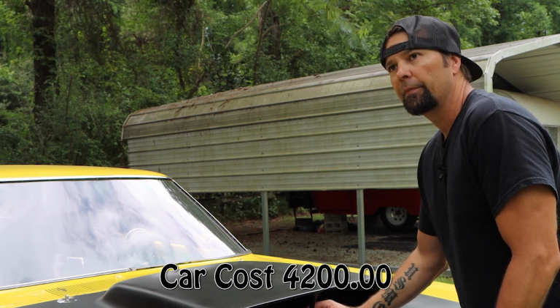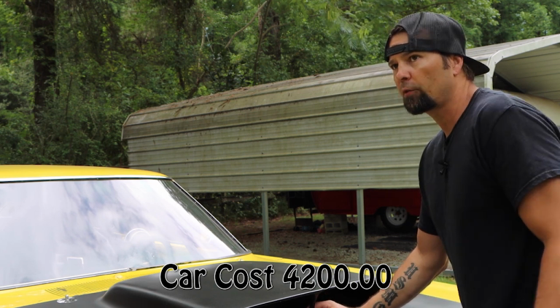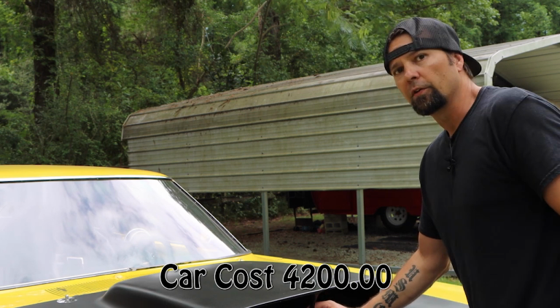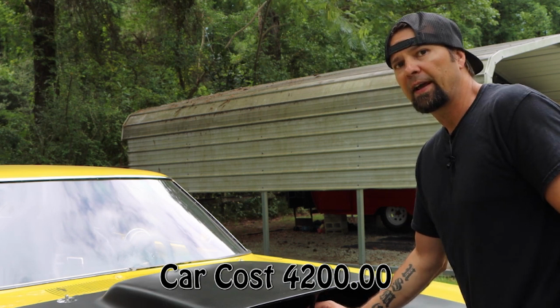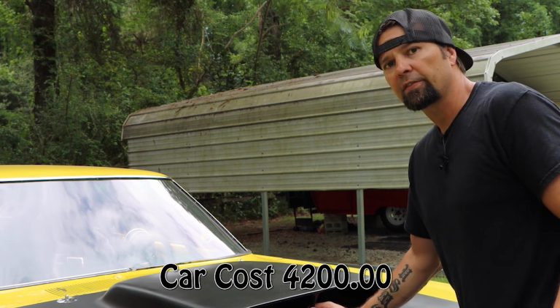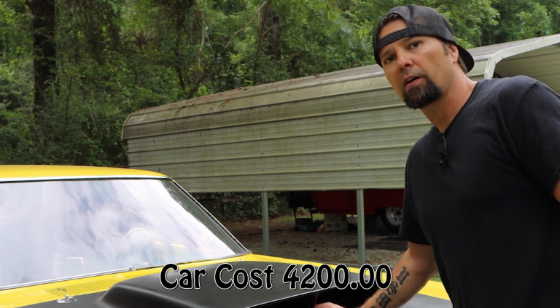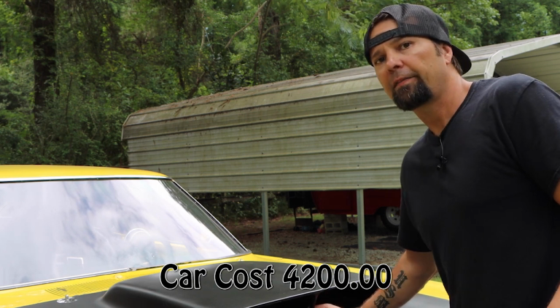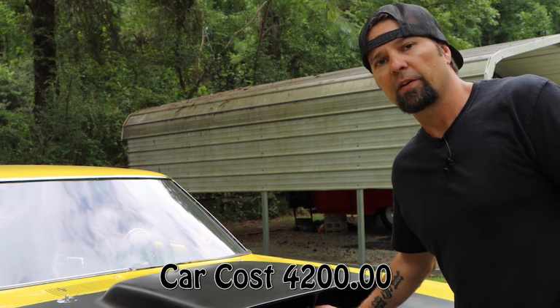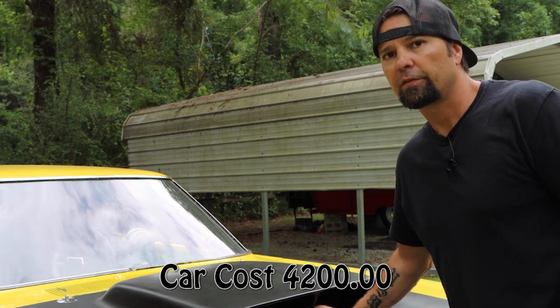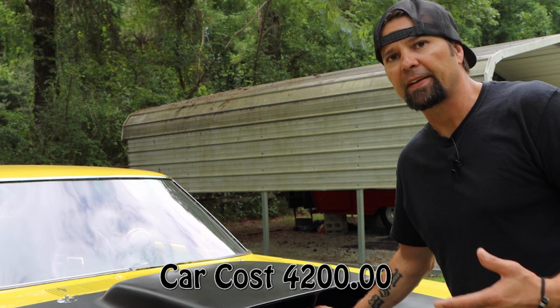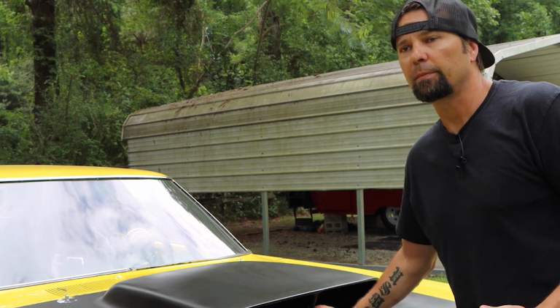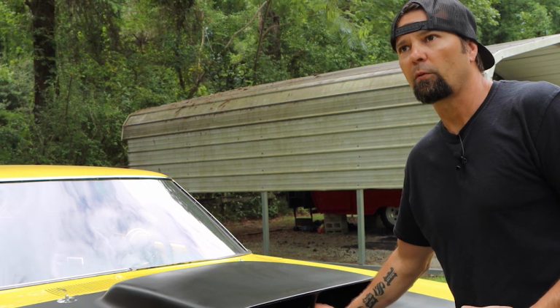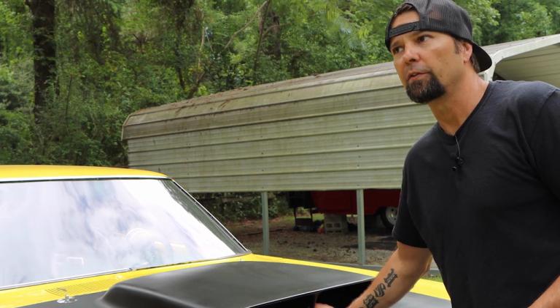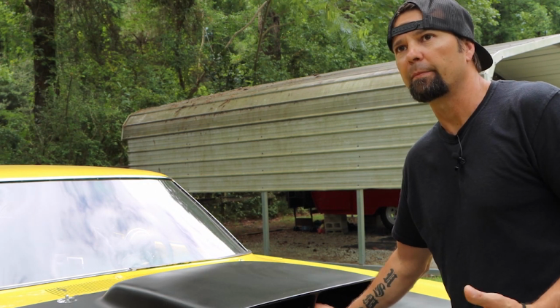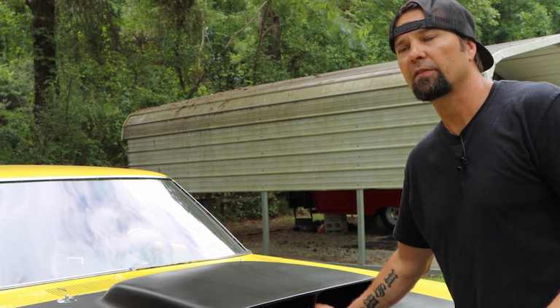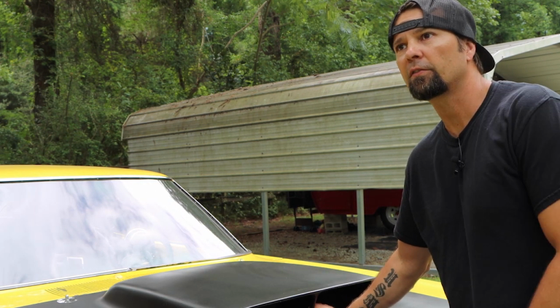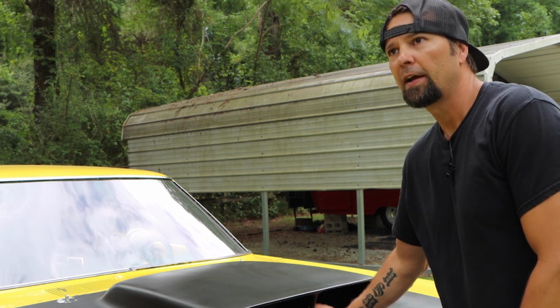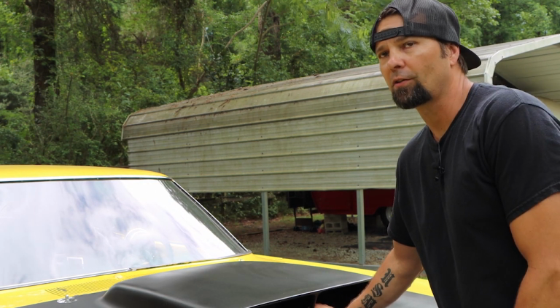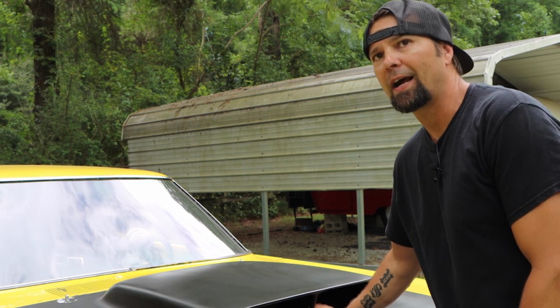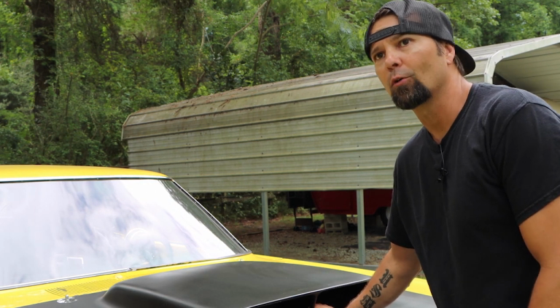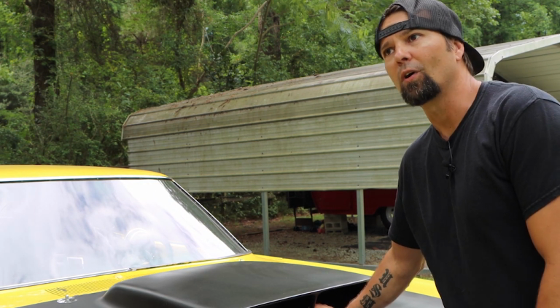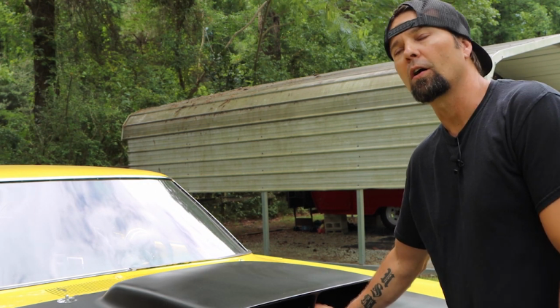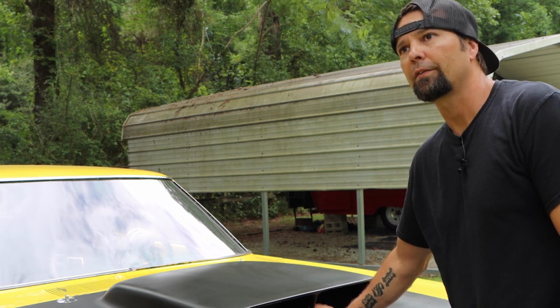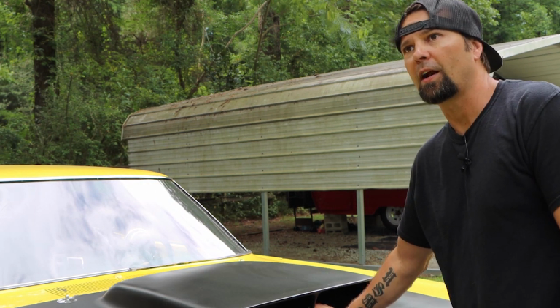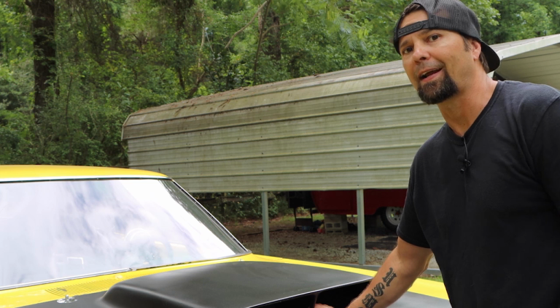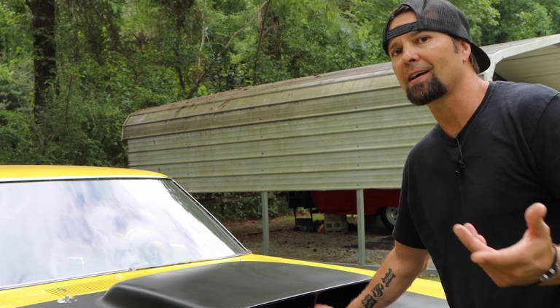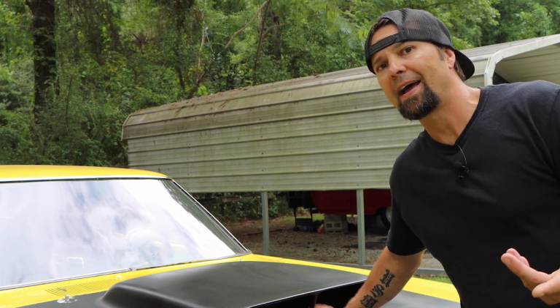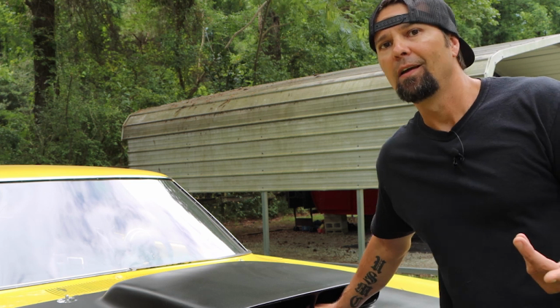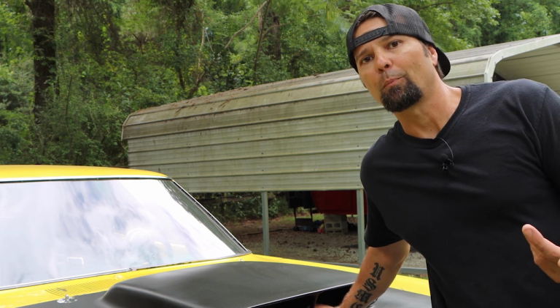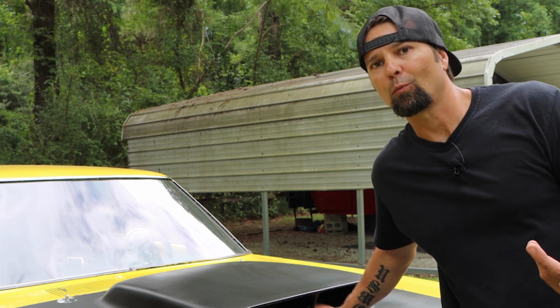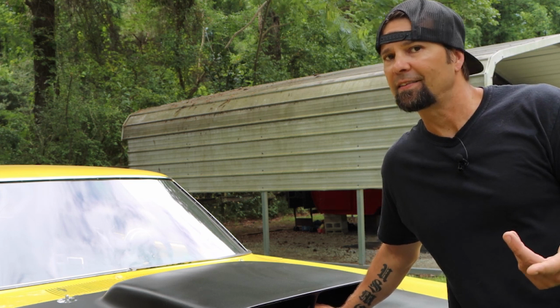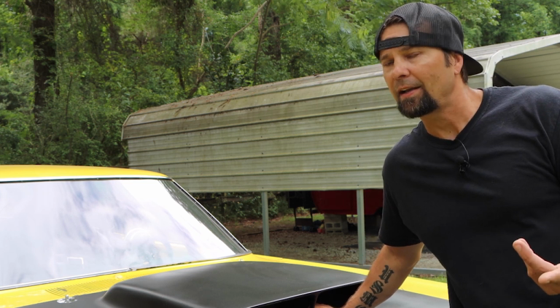Then of course No Name Nationals kicked off. I had a bunch of YouTubers asking me if I wanted to do No Name Nationals, and I was going back and forth on what car I should bring. At the time I had the purple ratty satty.